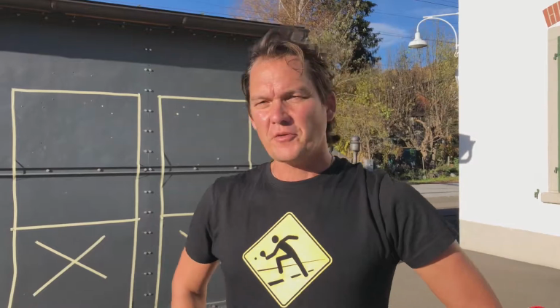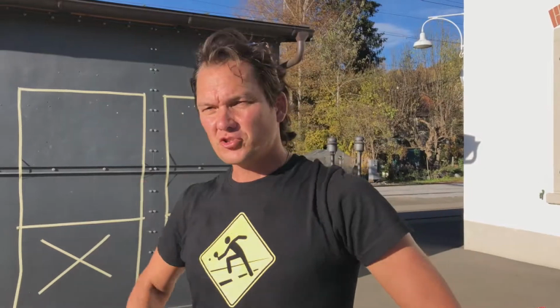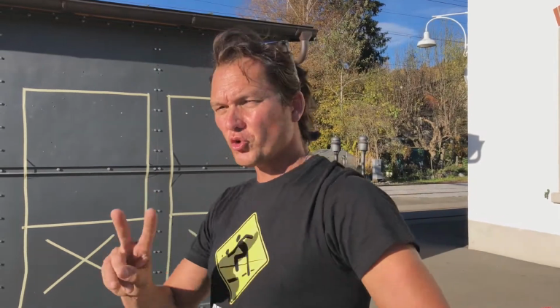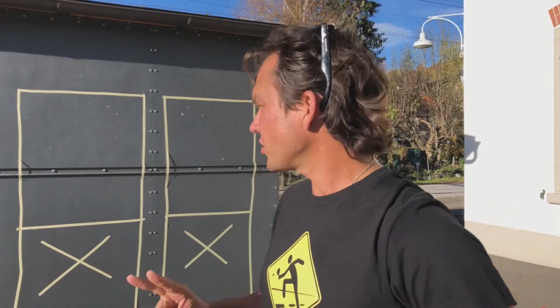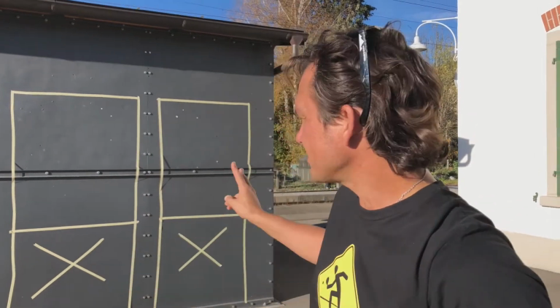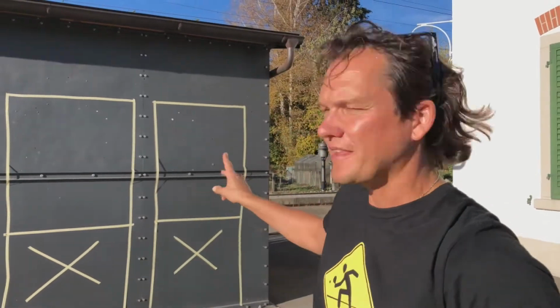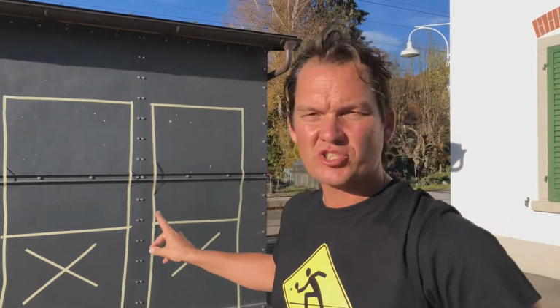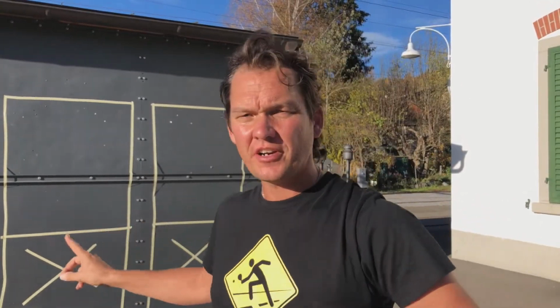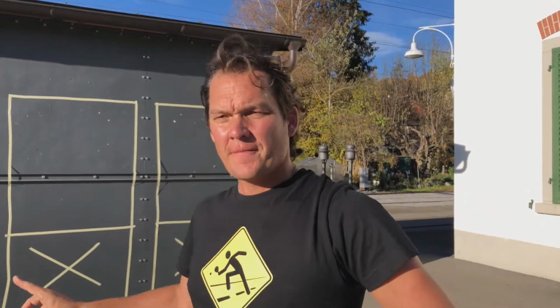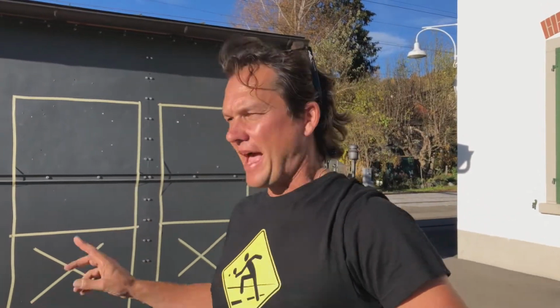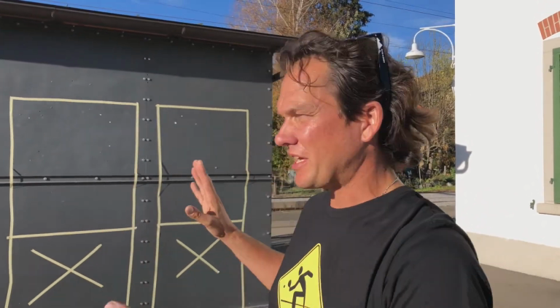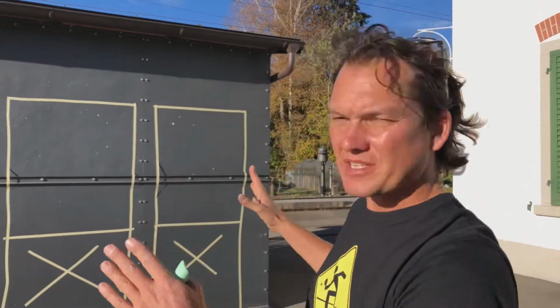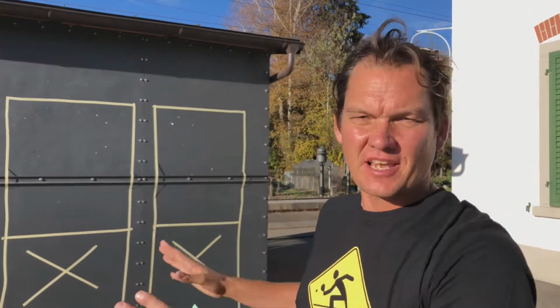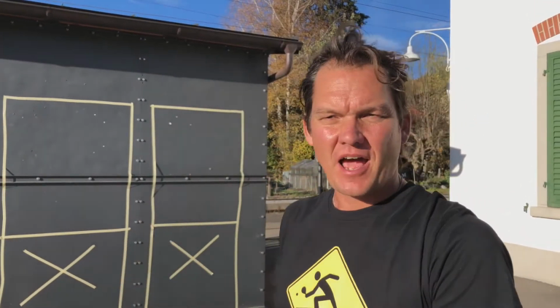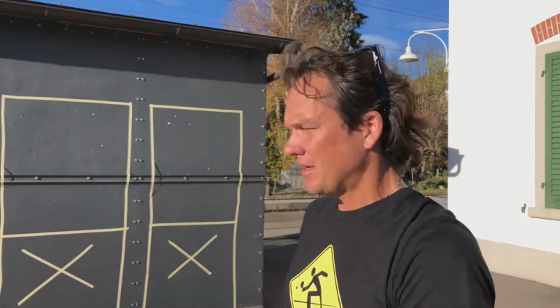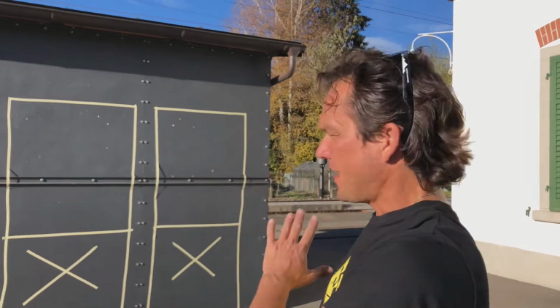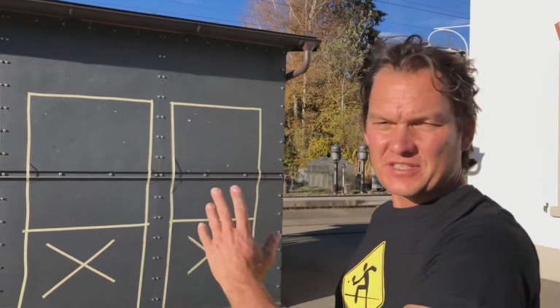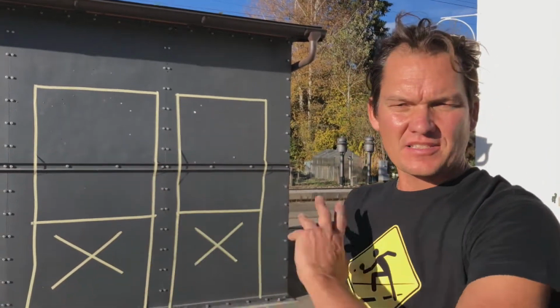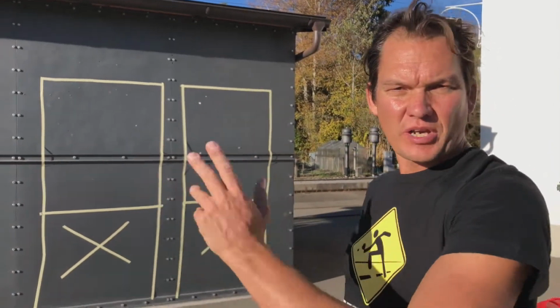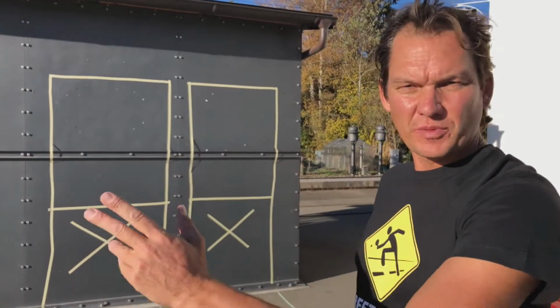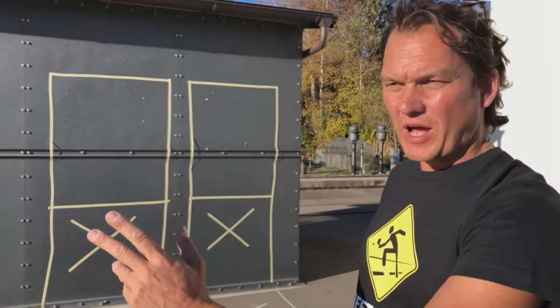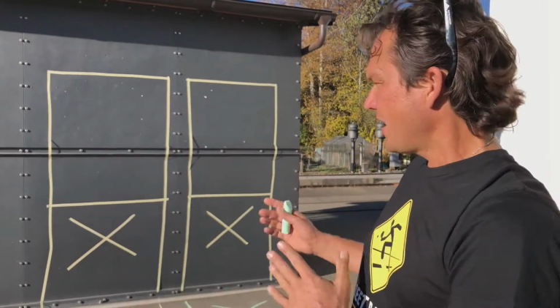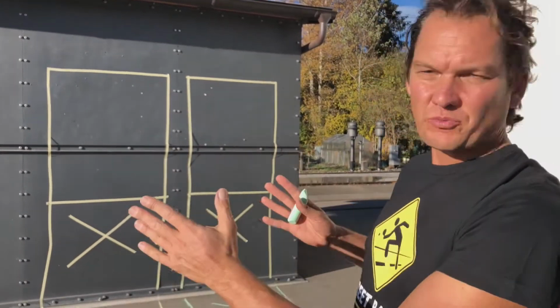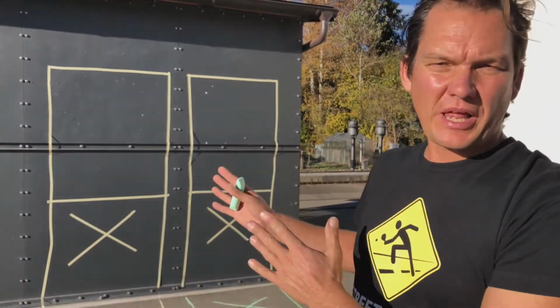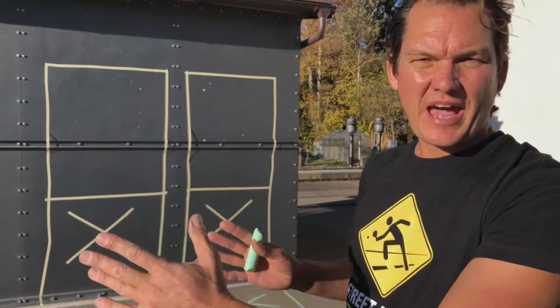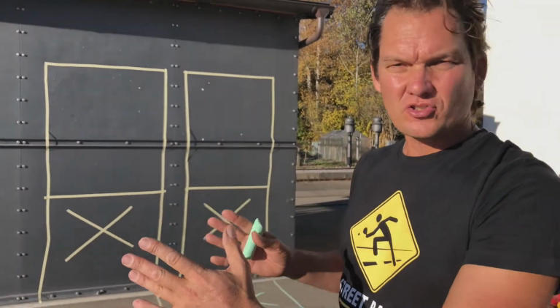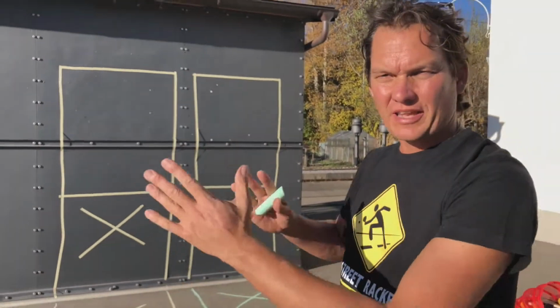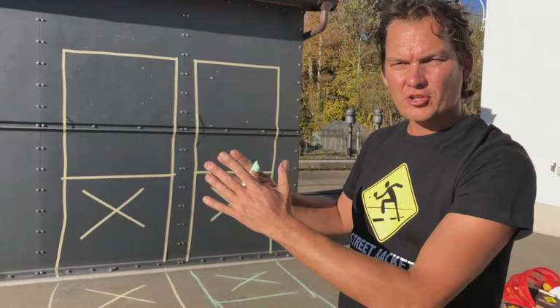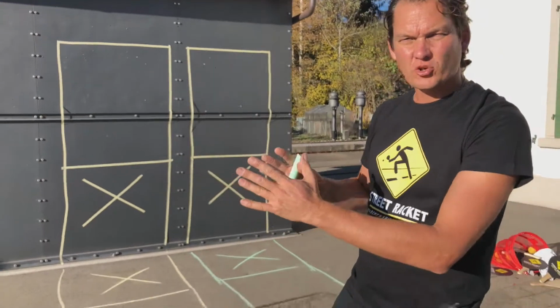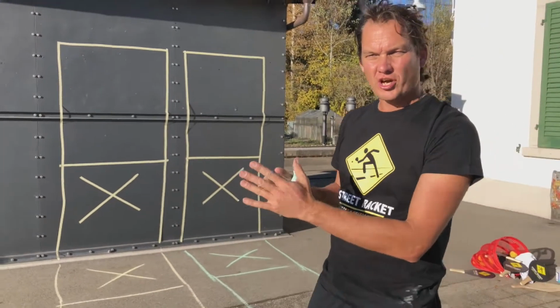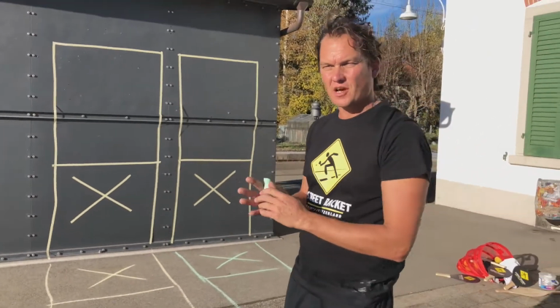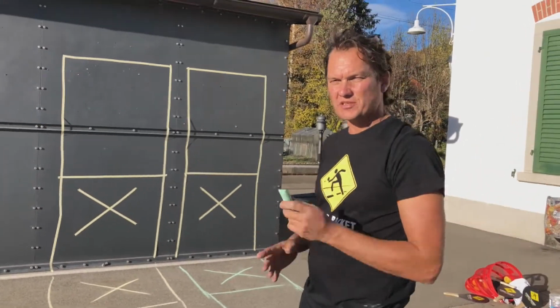If you put two wall cords next to each other, we can use them at the same time. That gives us sideways movement as well, and we can play with angles — little cross-court shots are possible.